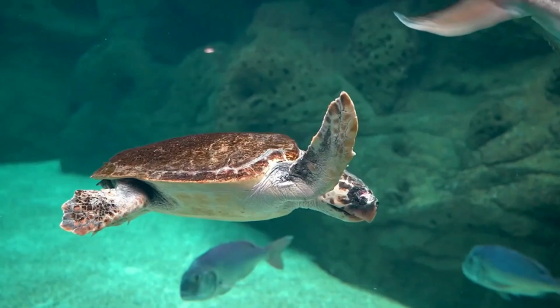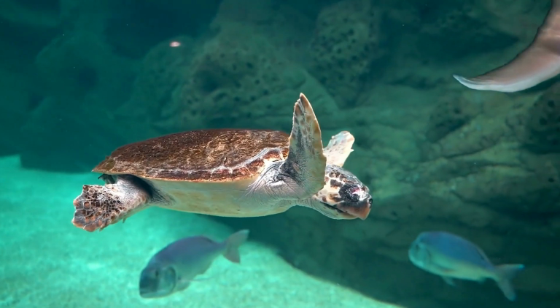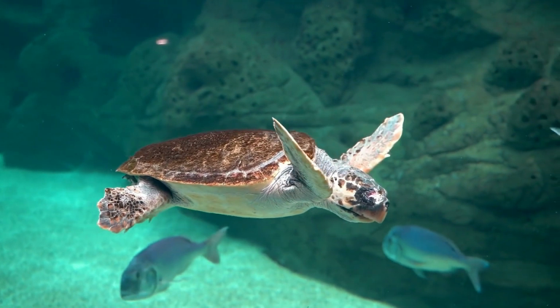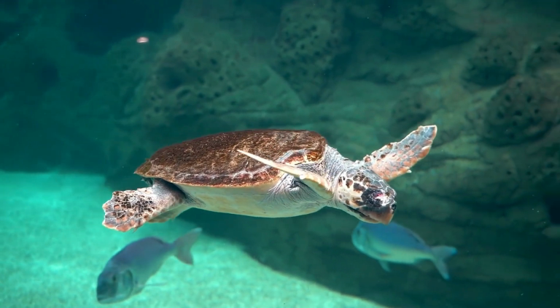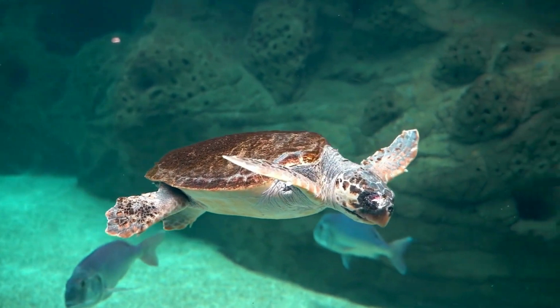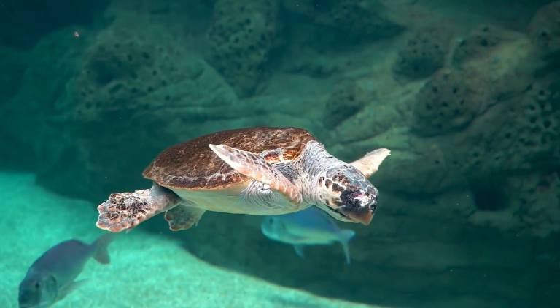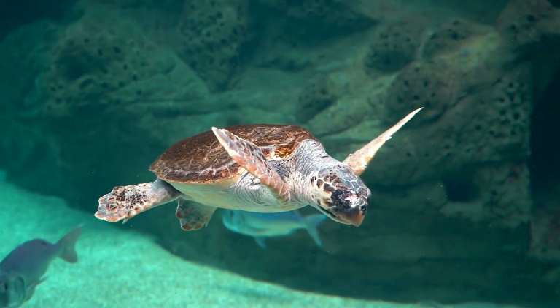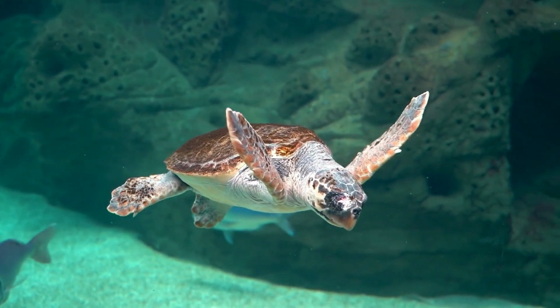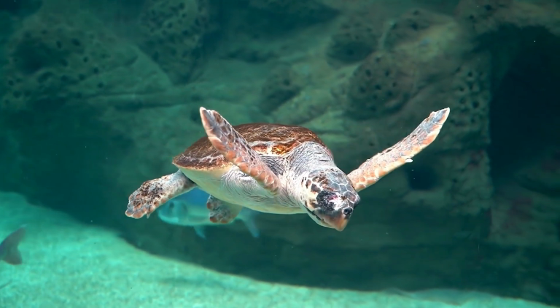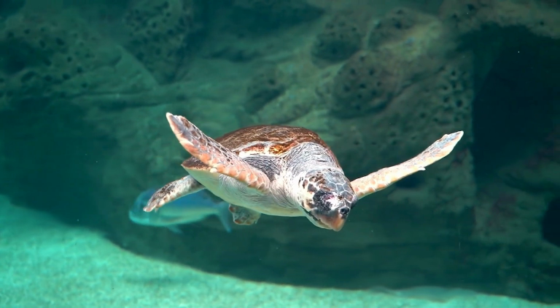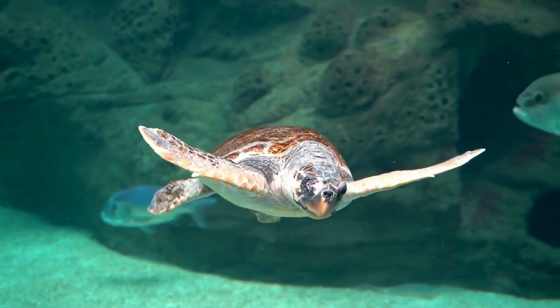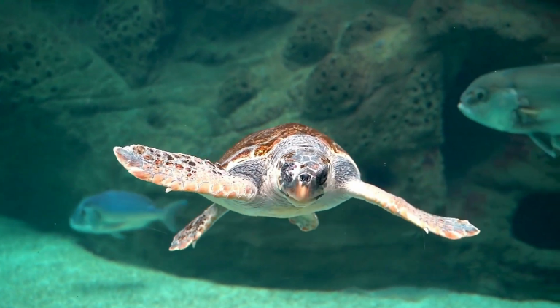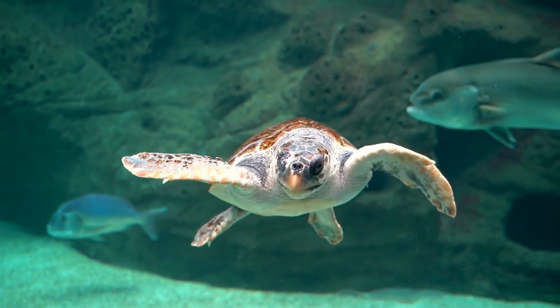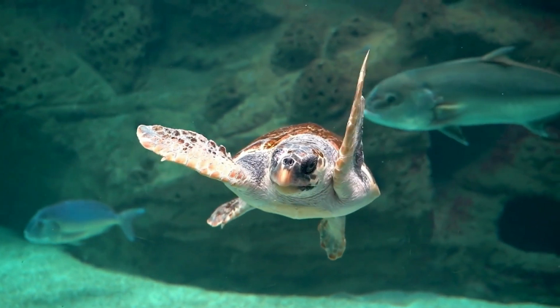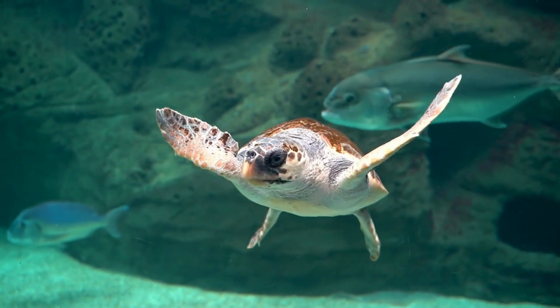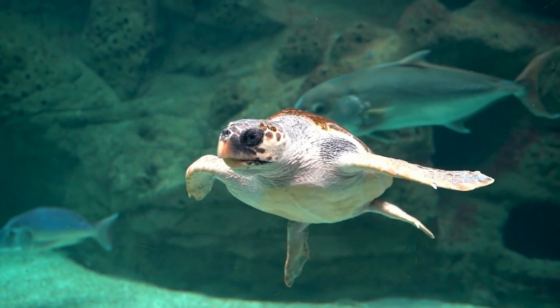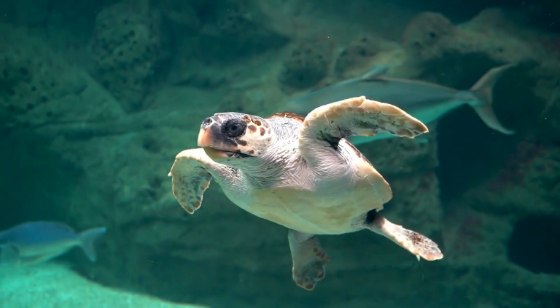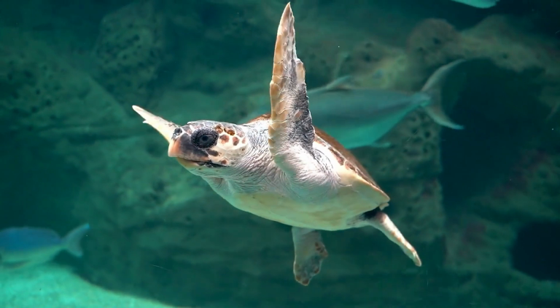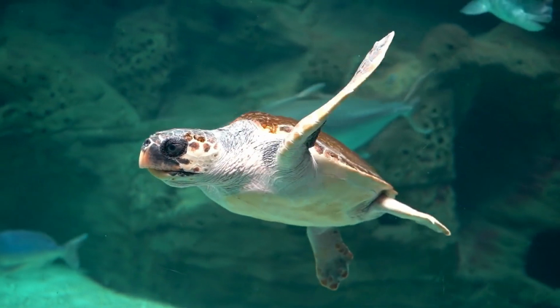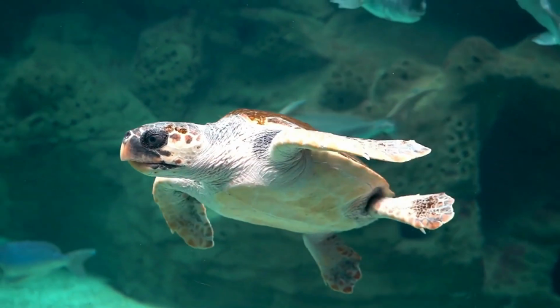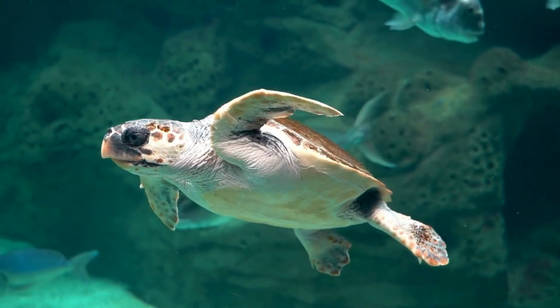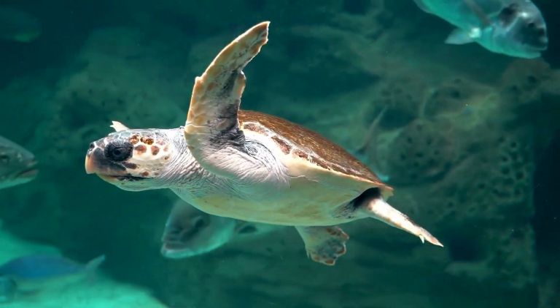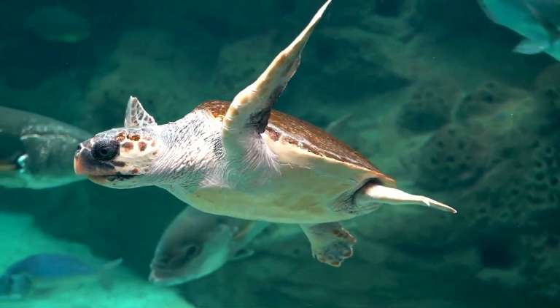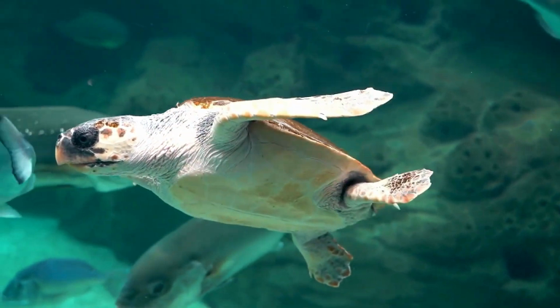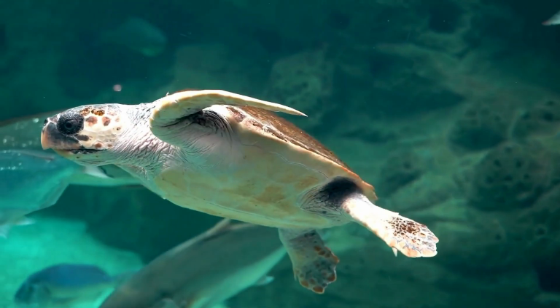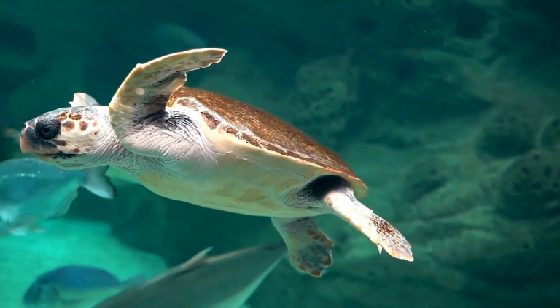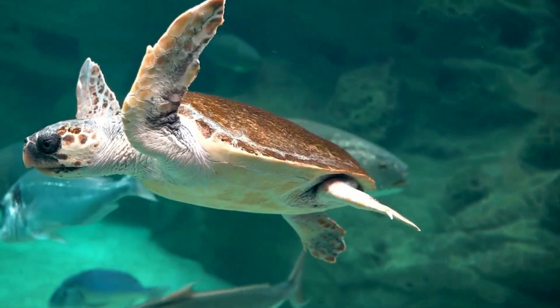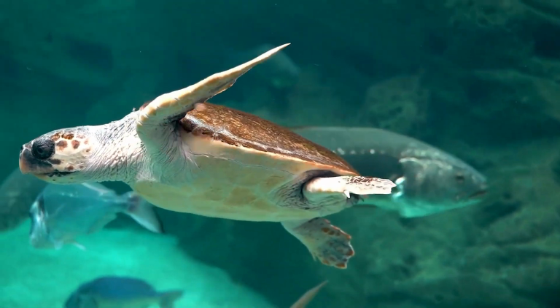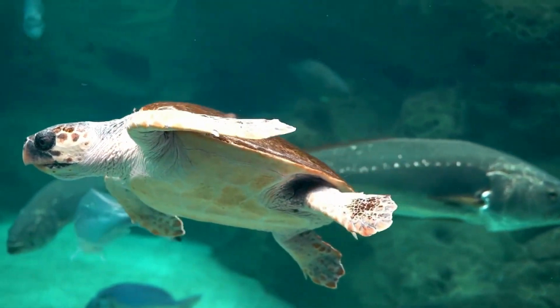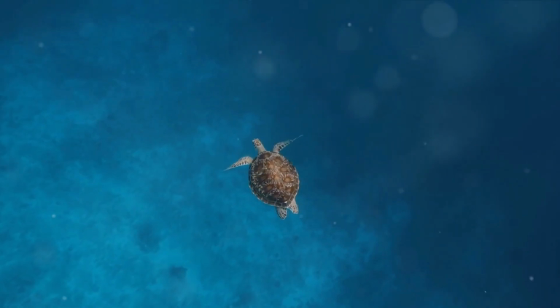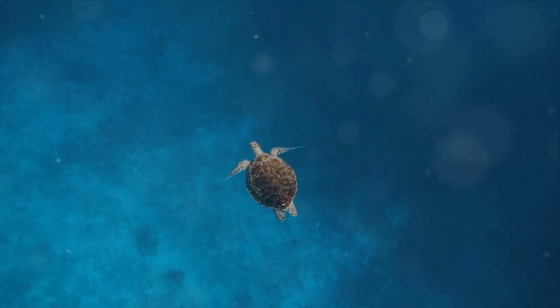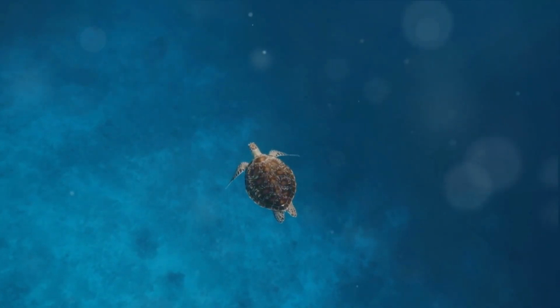Ever wondered how many types of turtles roam our planet? Well, let's dive into the enchanting world of these extraordinary creatures. Turtles, one of the oldest and most diverse species on Earth, have been around for over 200 million years, mingling with dinosaurs in the prehistoric era.